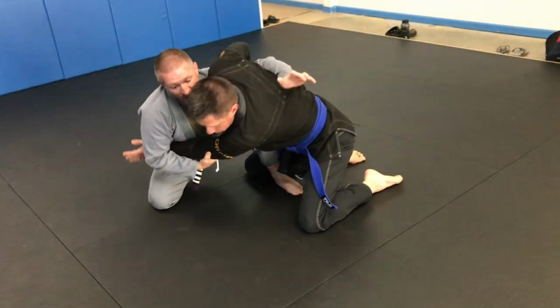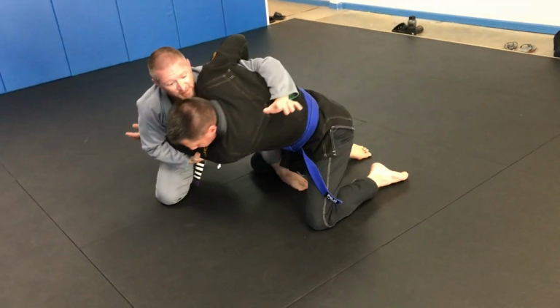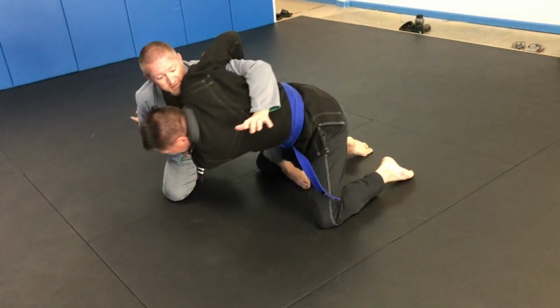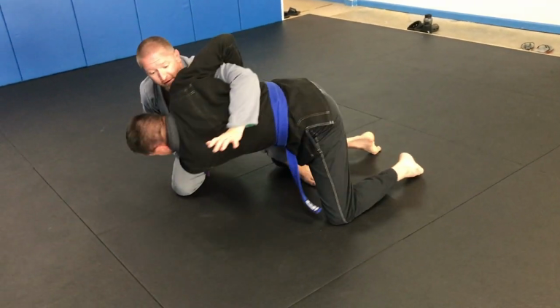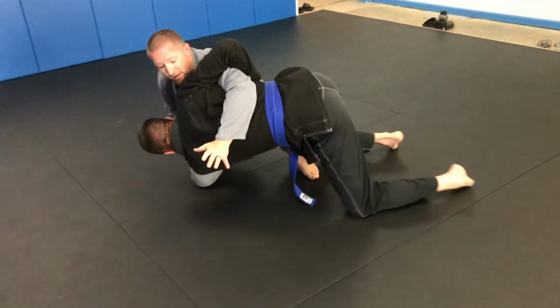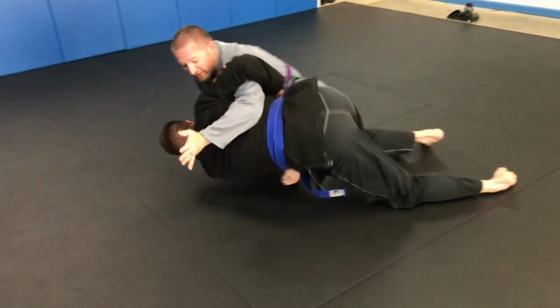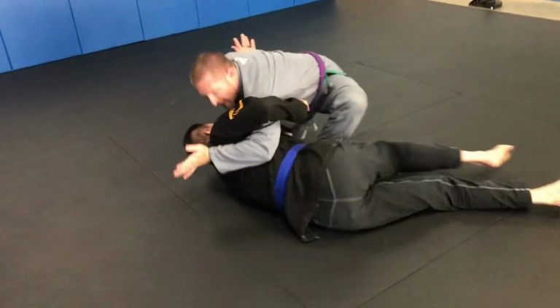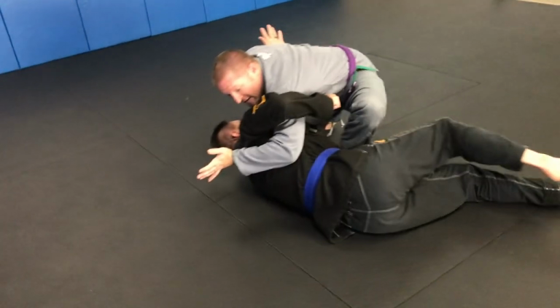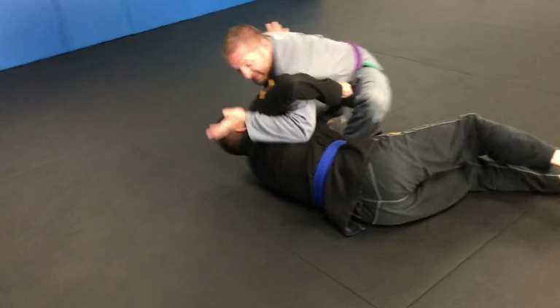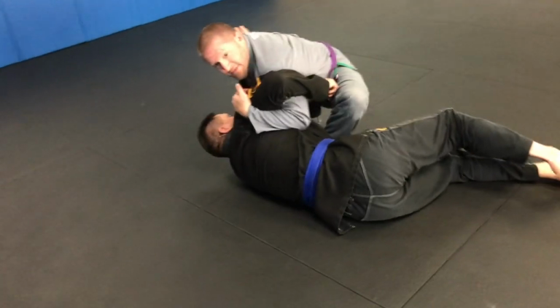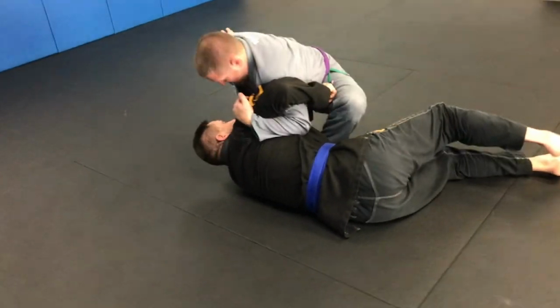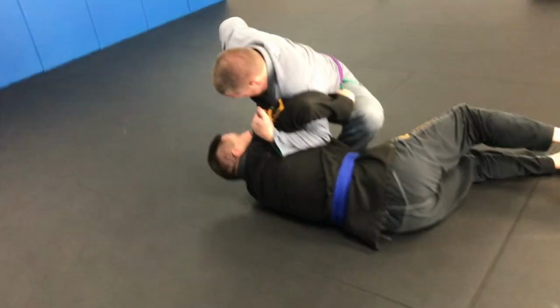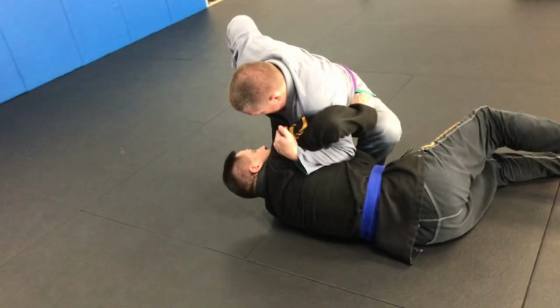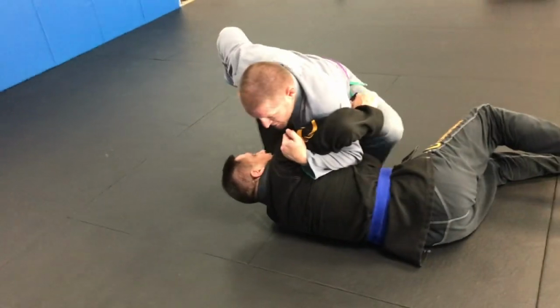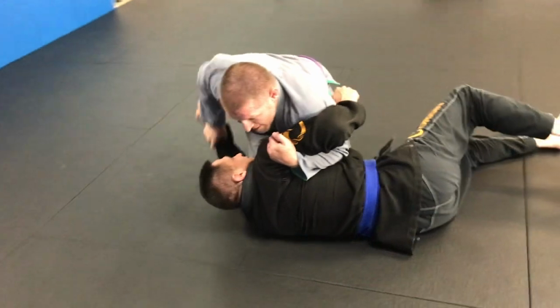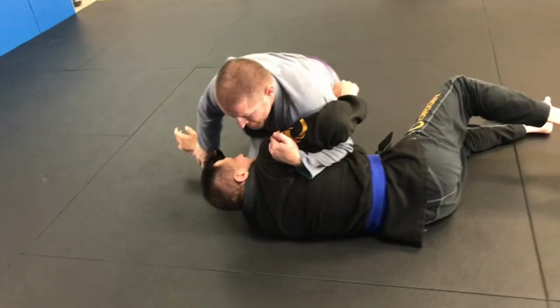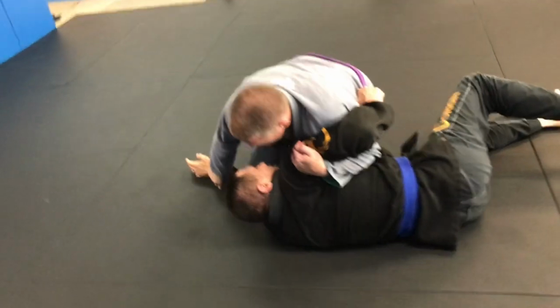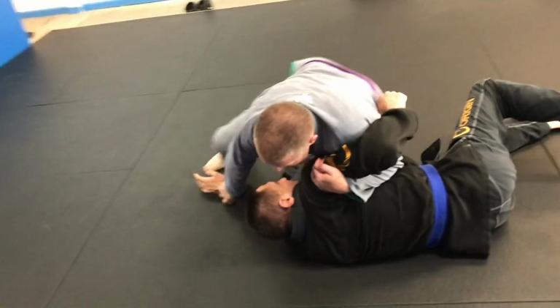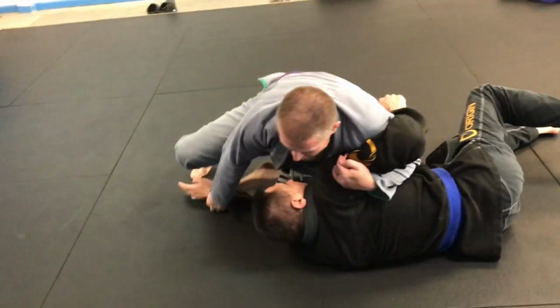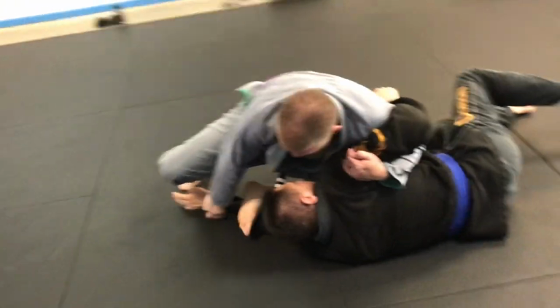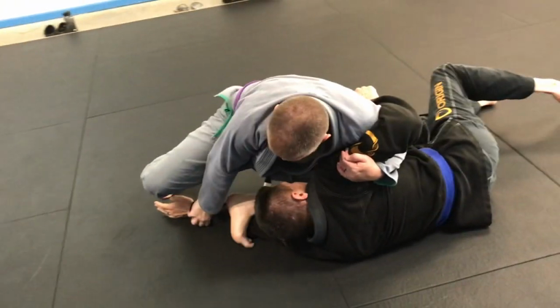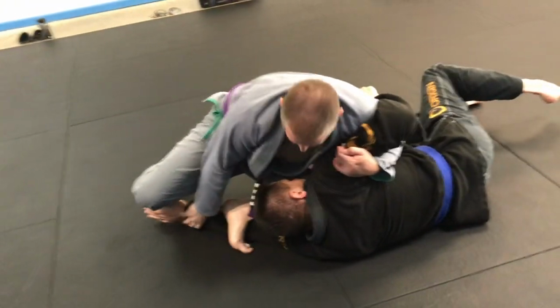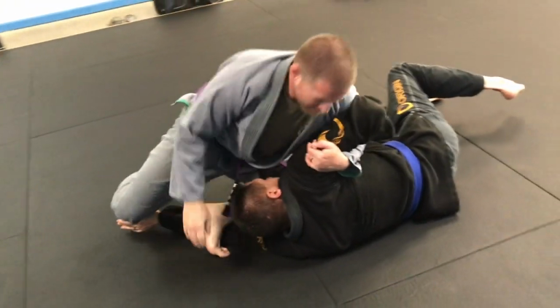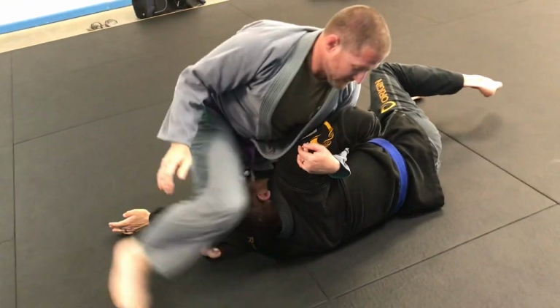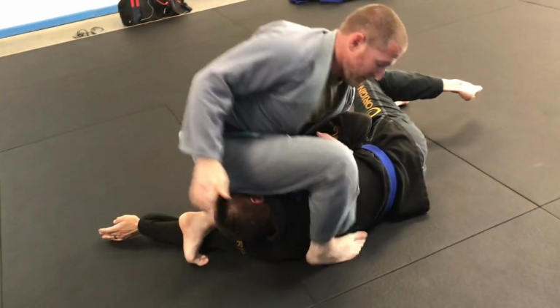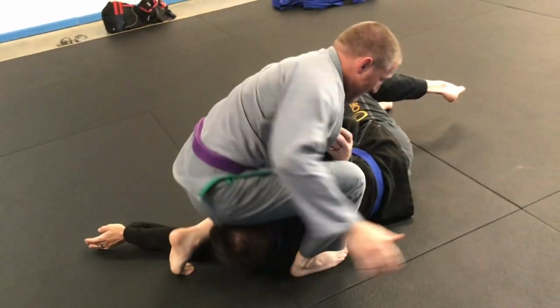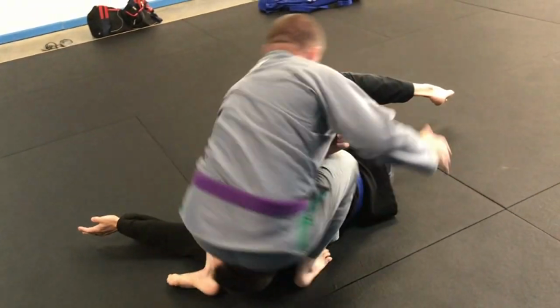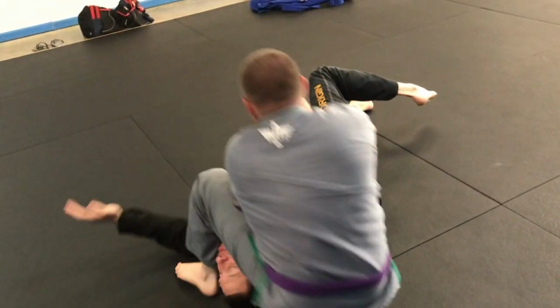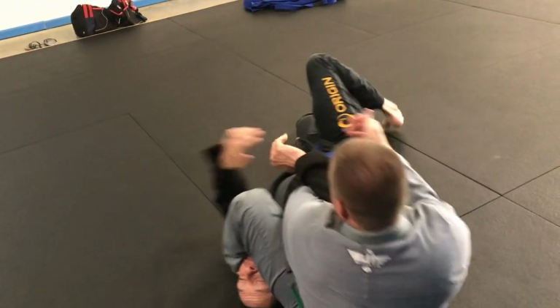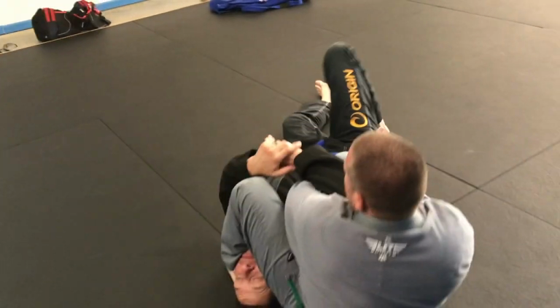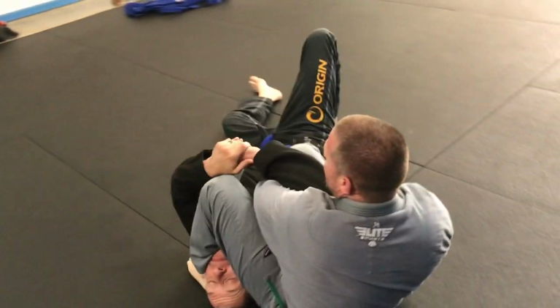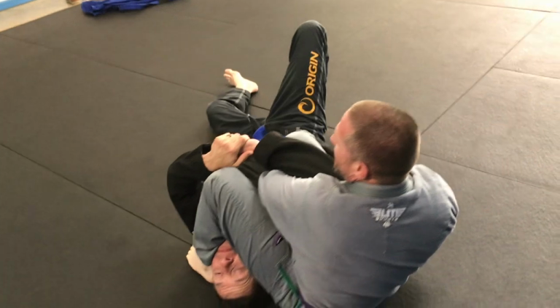As he goes down, I start to collect, punch, swim over, step to the back together for my arm bar.